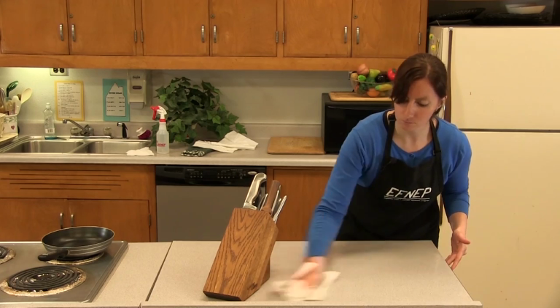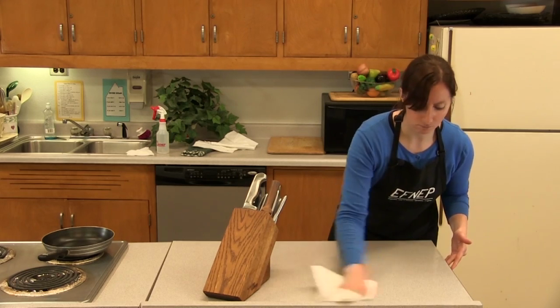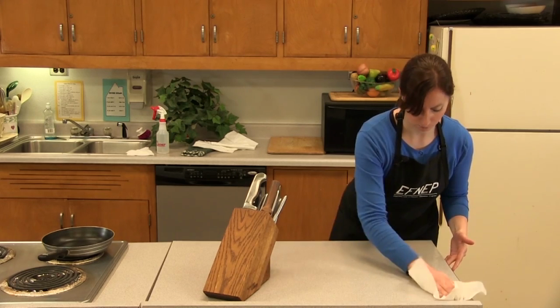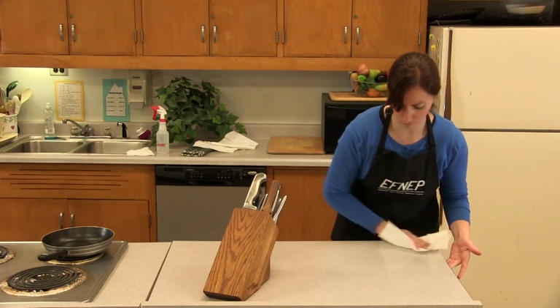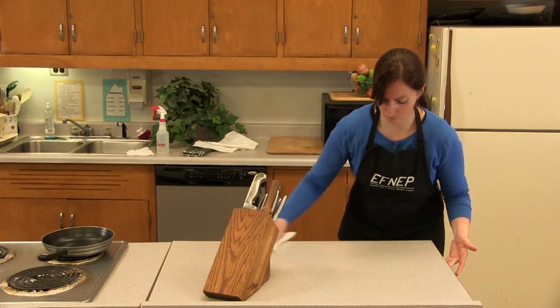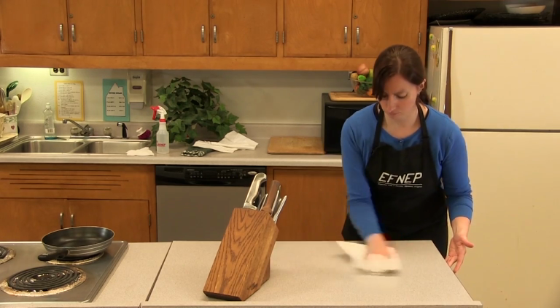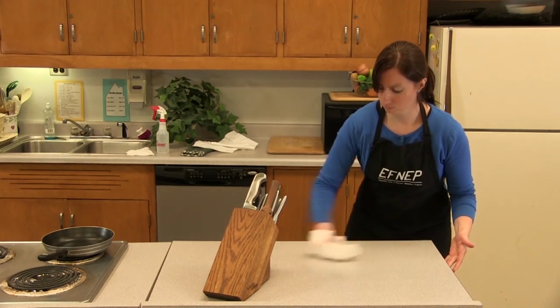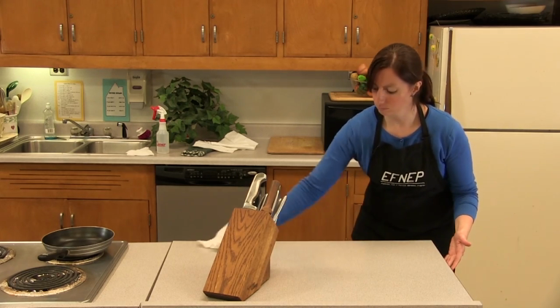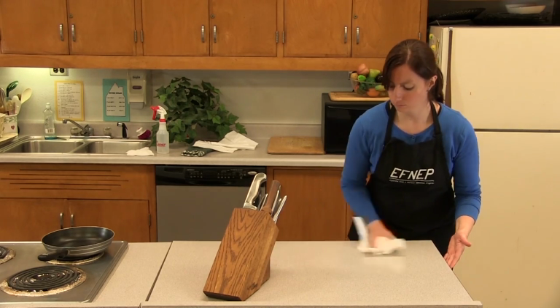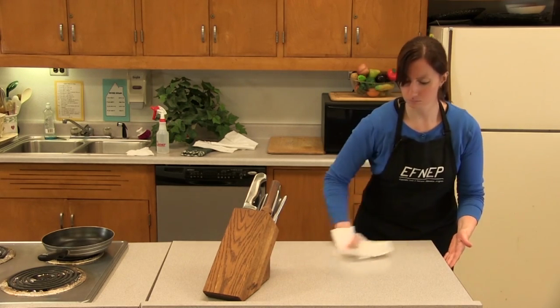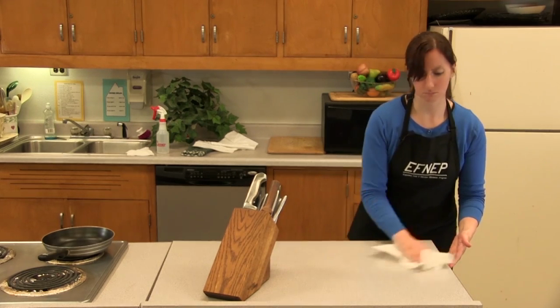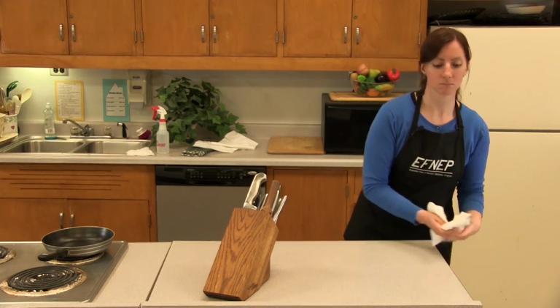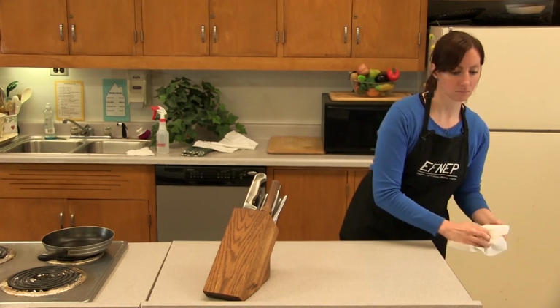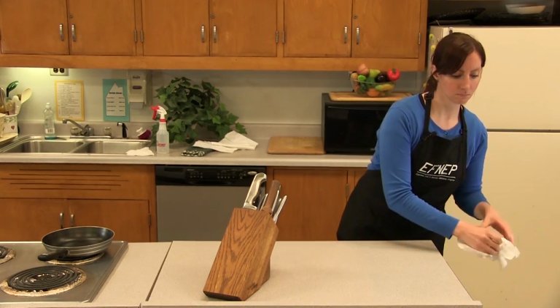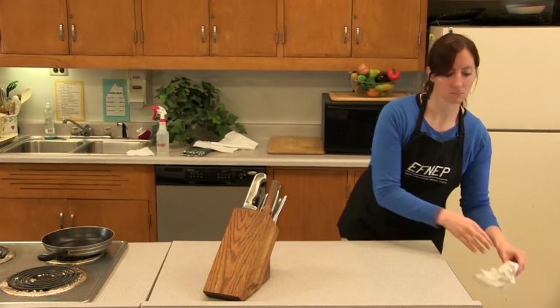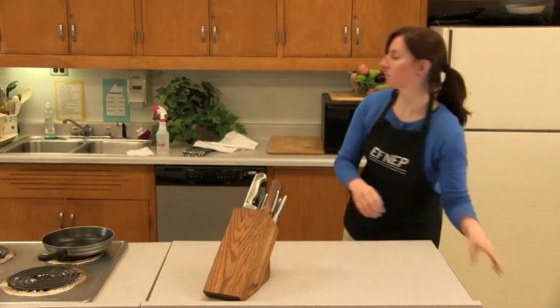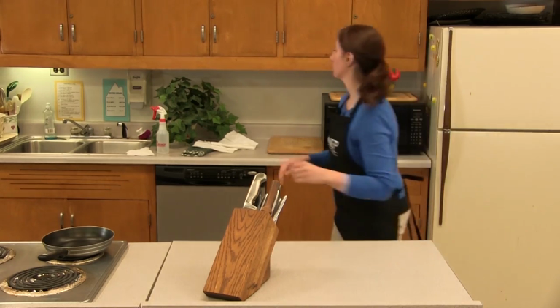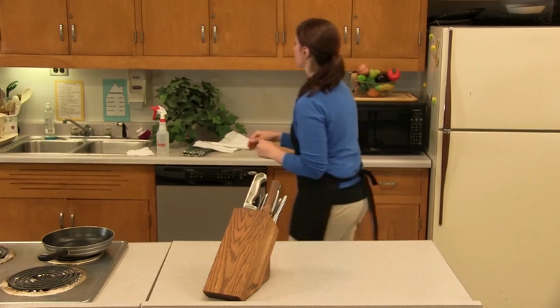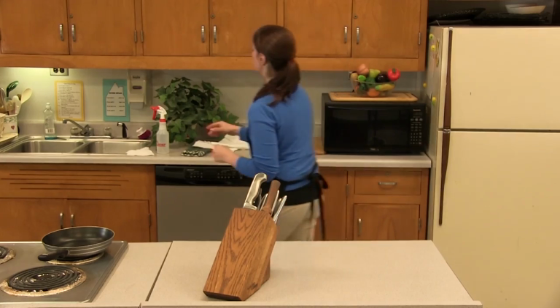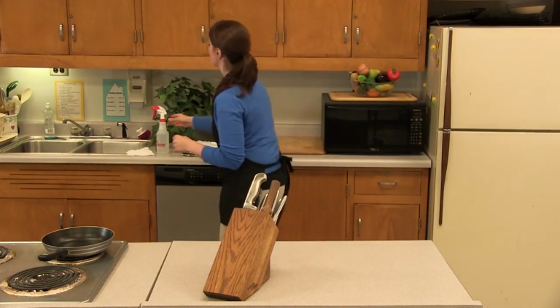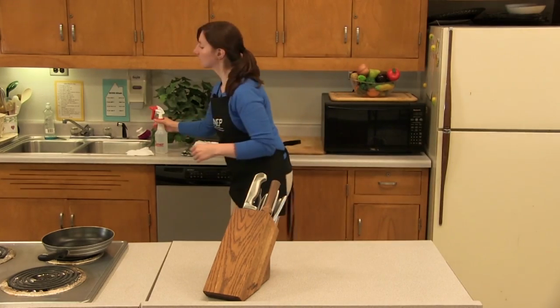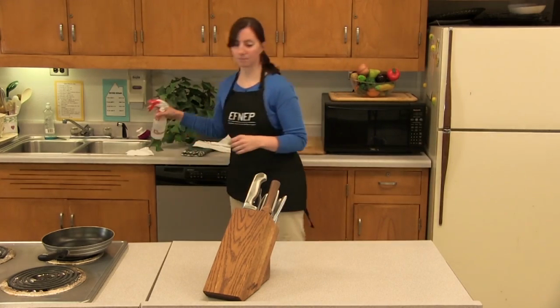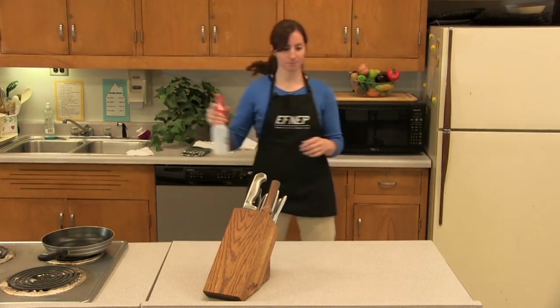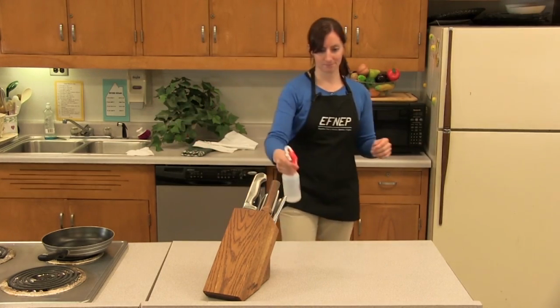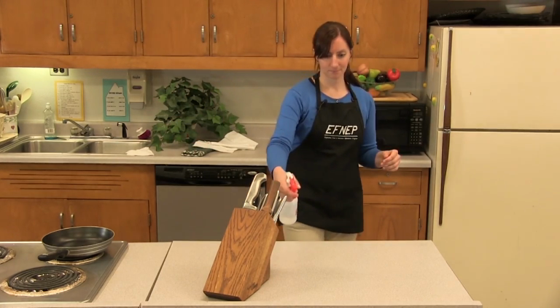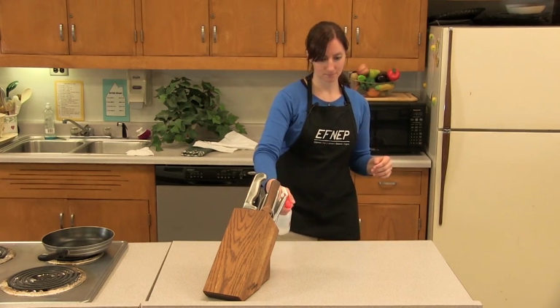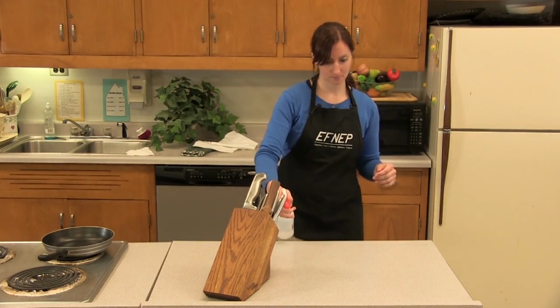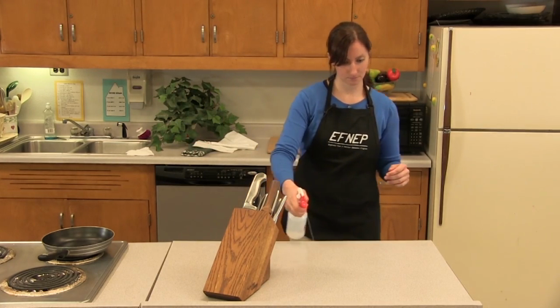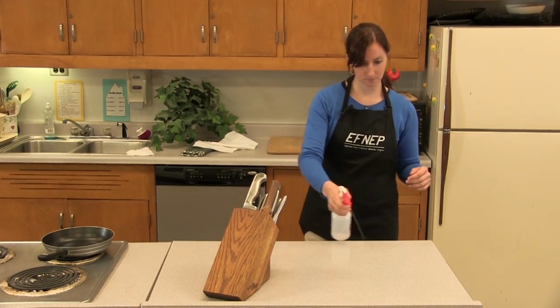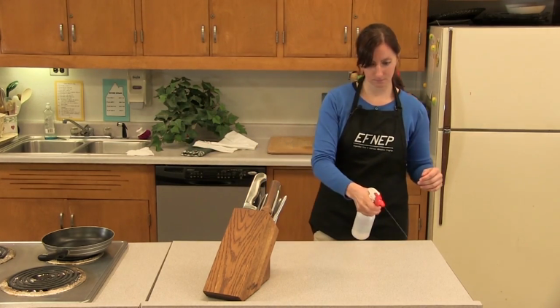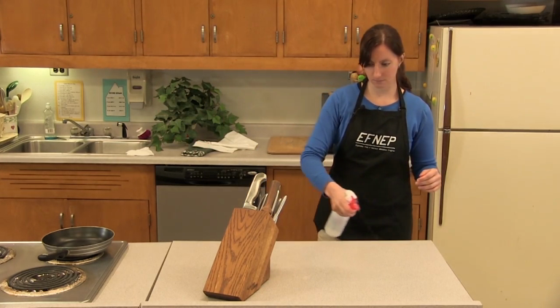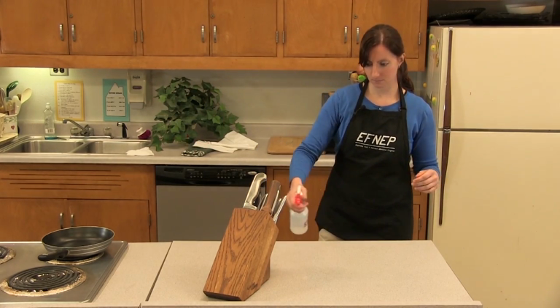Using a paper towel to dry the counter can prevent the spread of germs that may be found on dish towels. Then simply spray a light mist with your sanitizing solution and let it air dry.